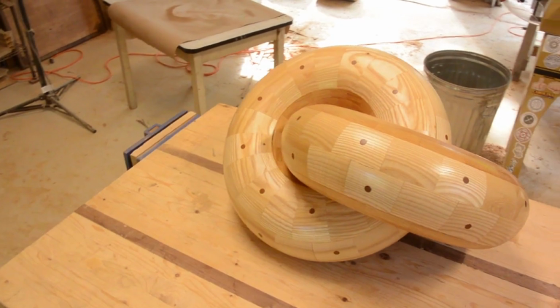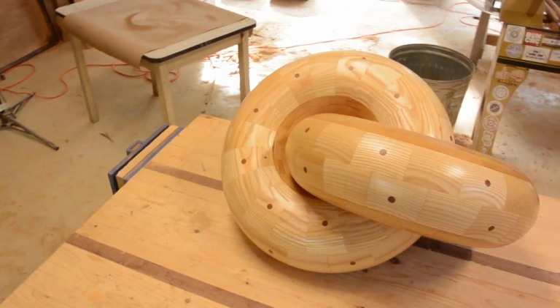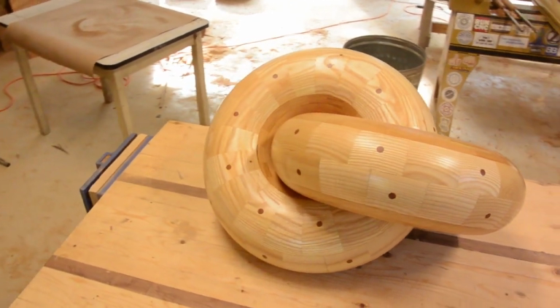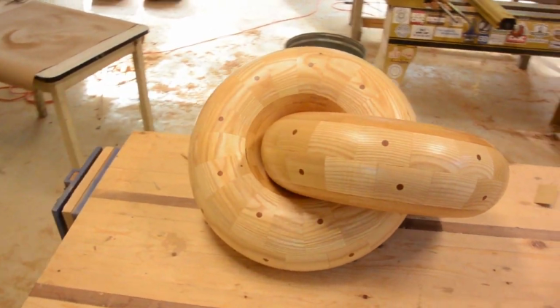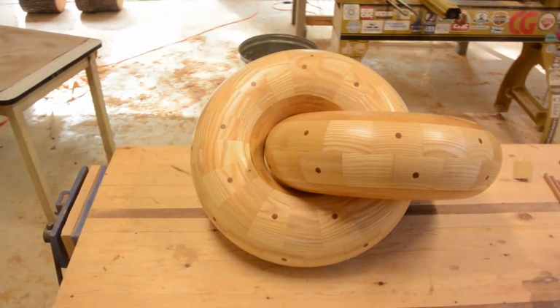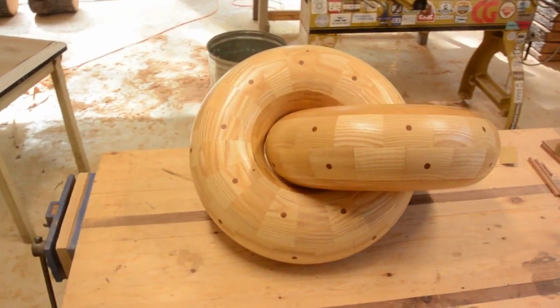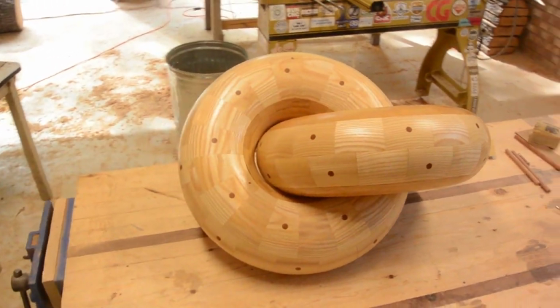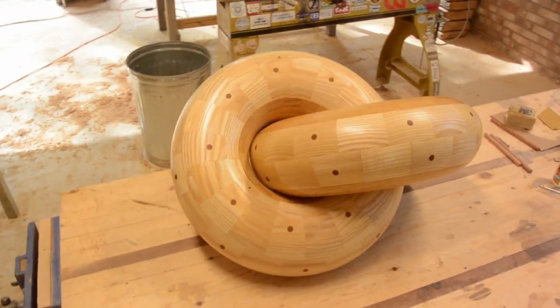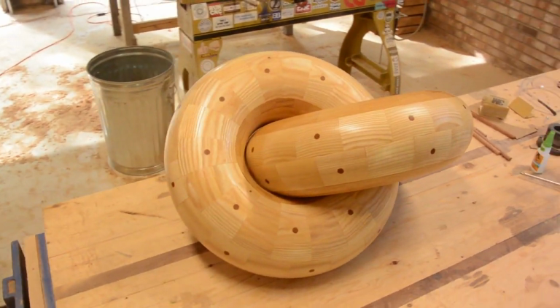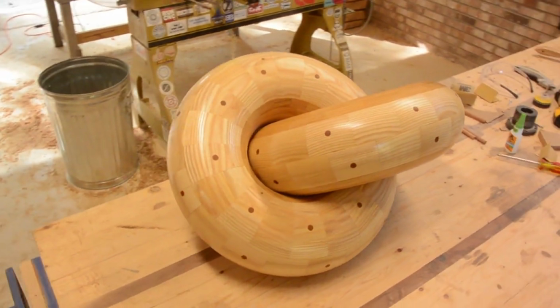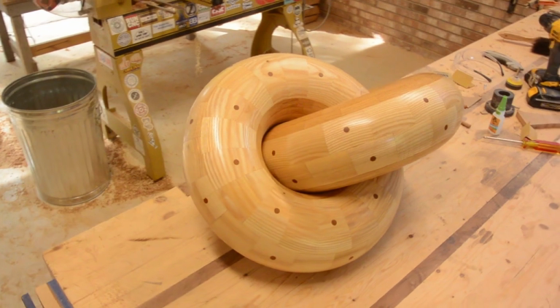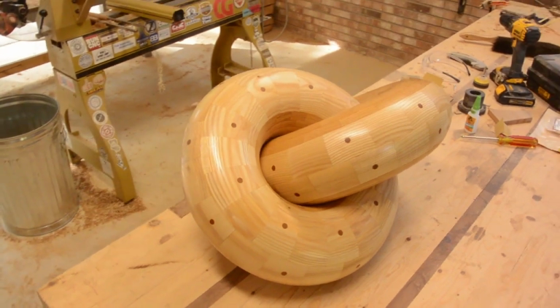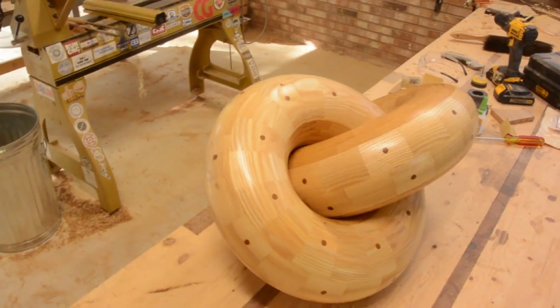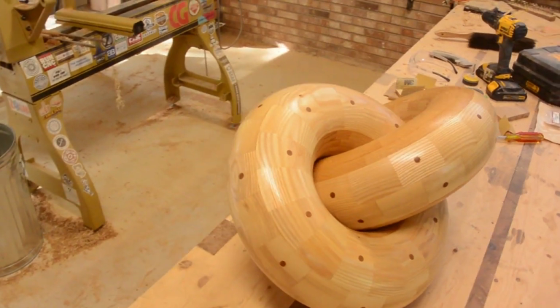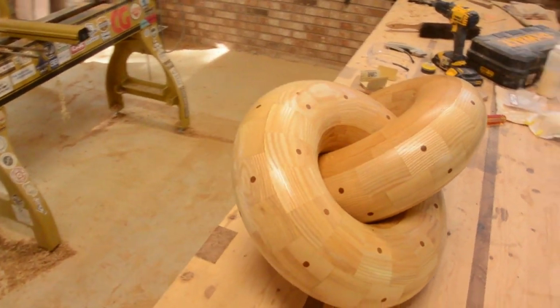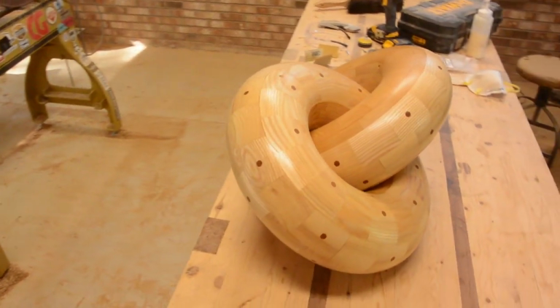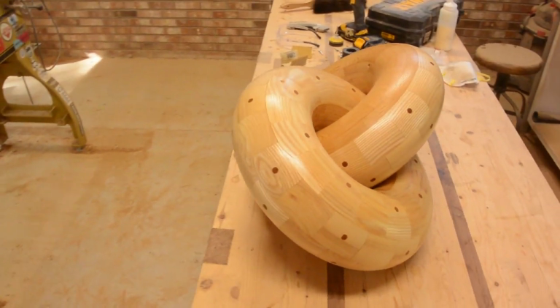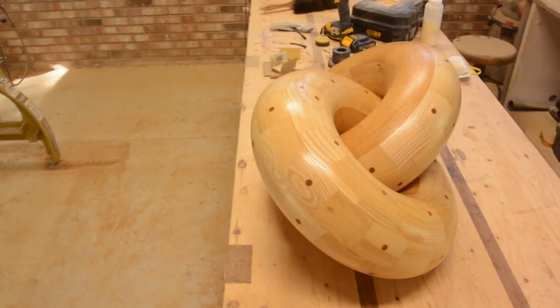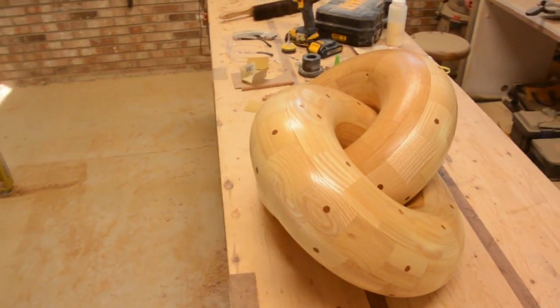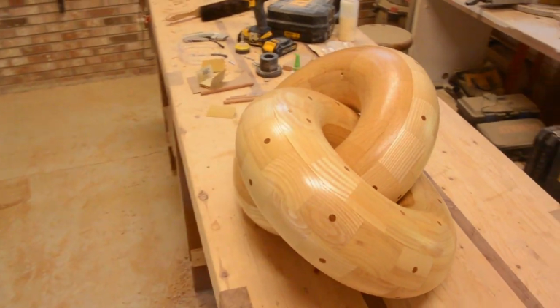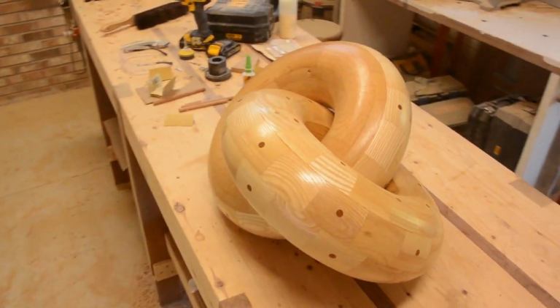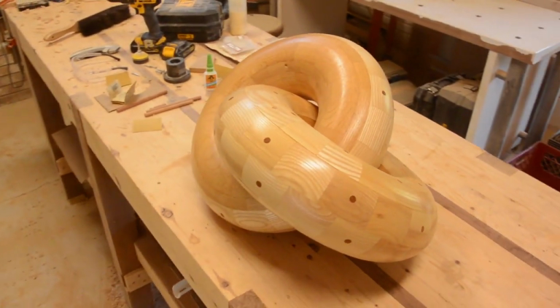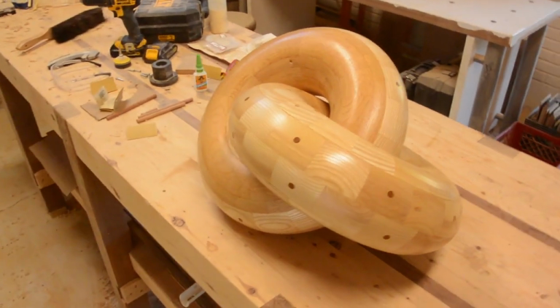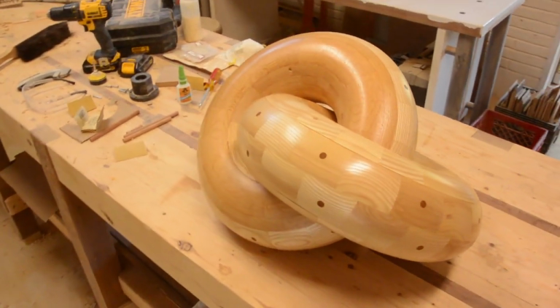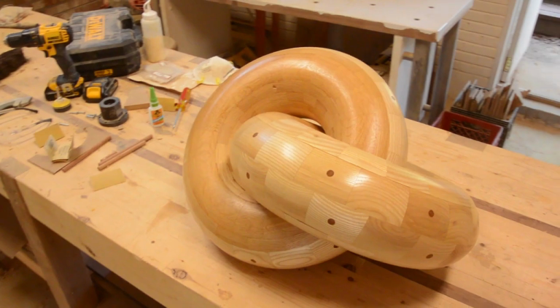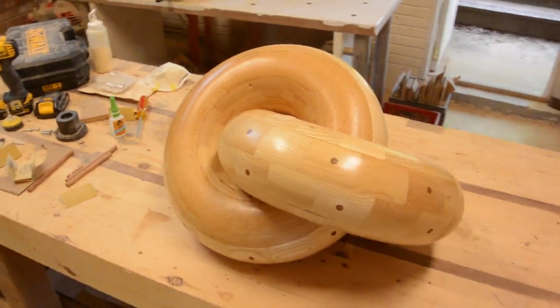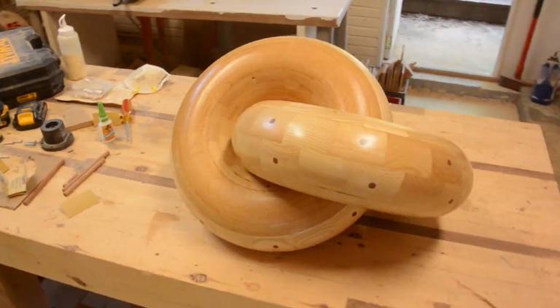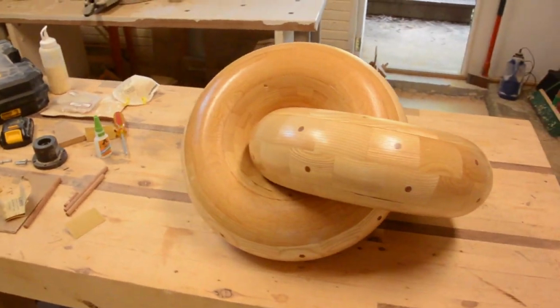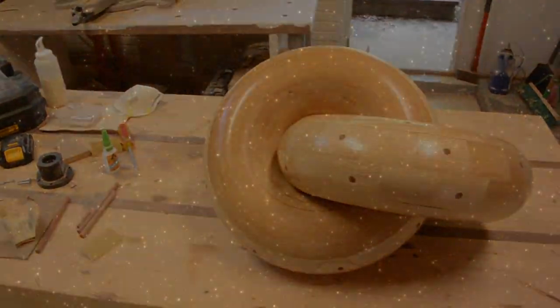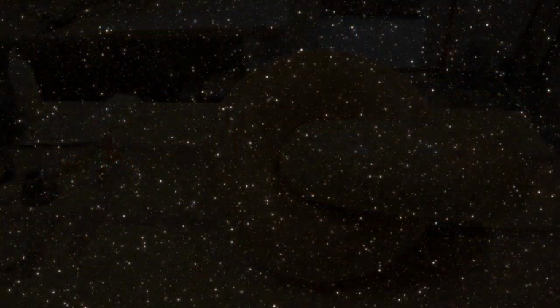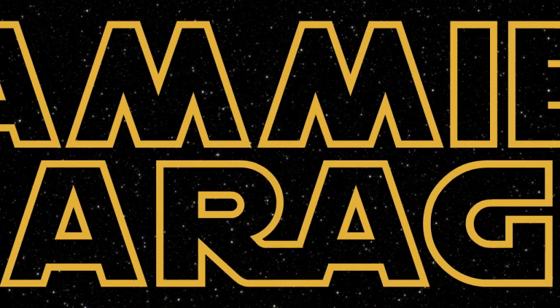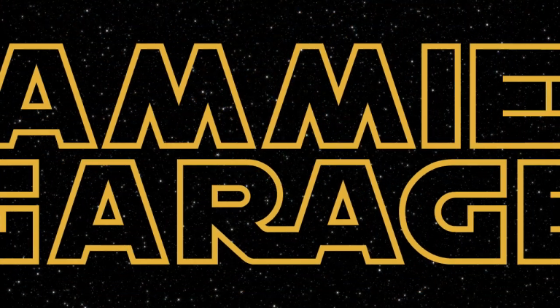It is certainly not perfect, but I really like how it turned out — I am really excited about this one. If you have made it this far, thanks a lot for watching. Hopefully you will come back next time to Cammie's Garage.